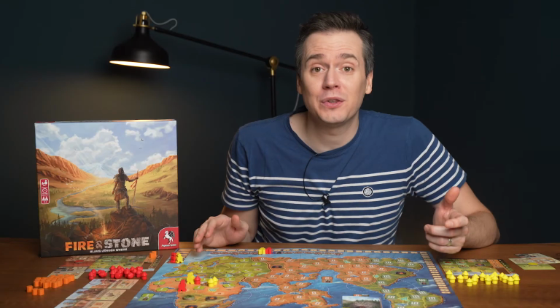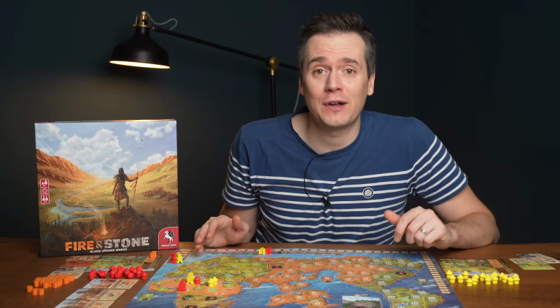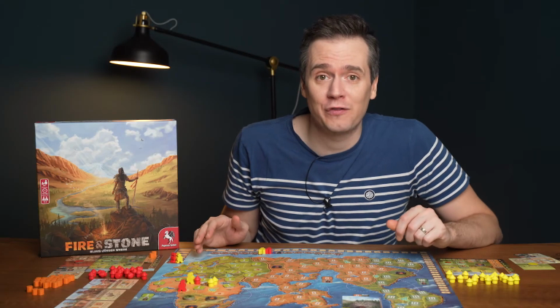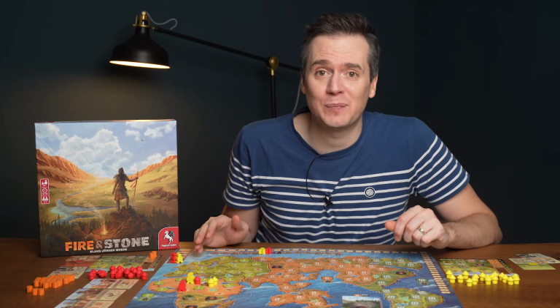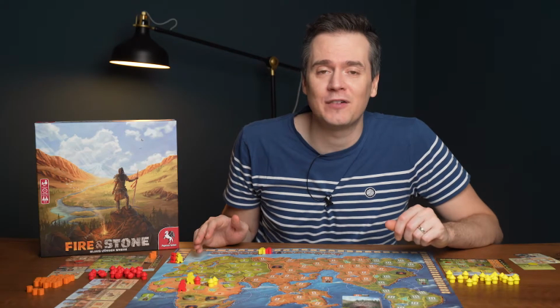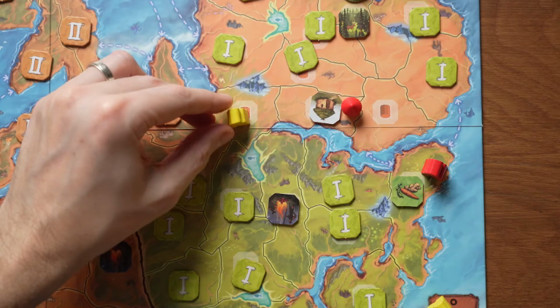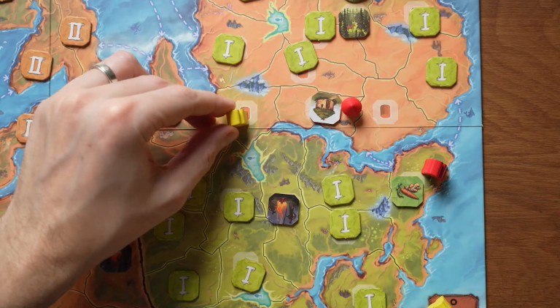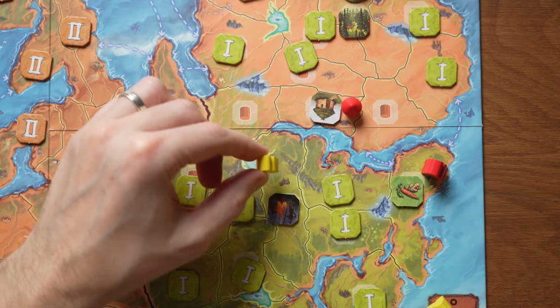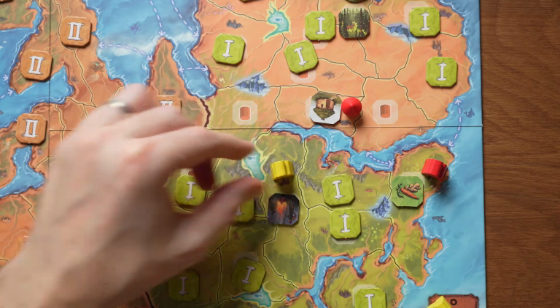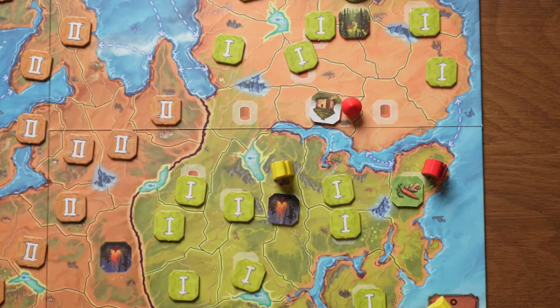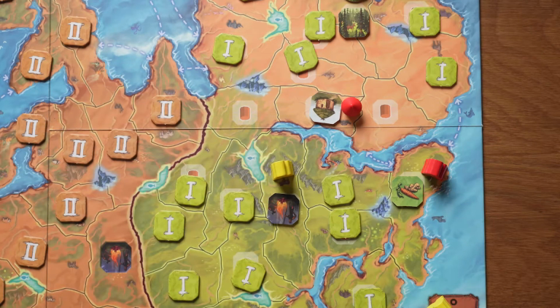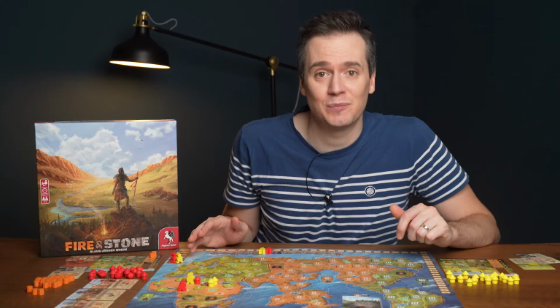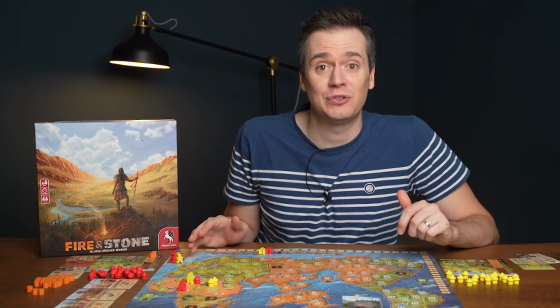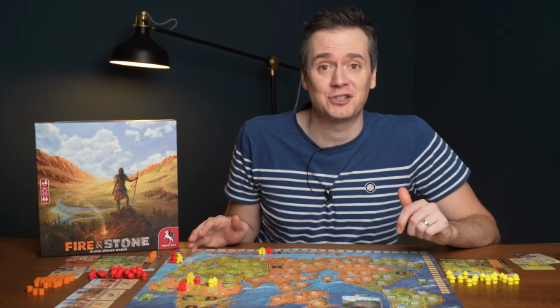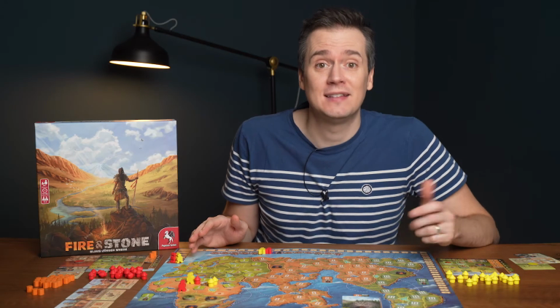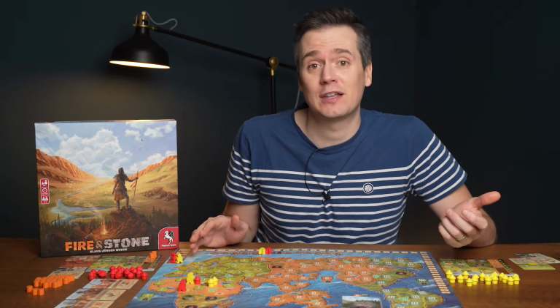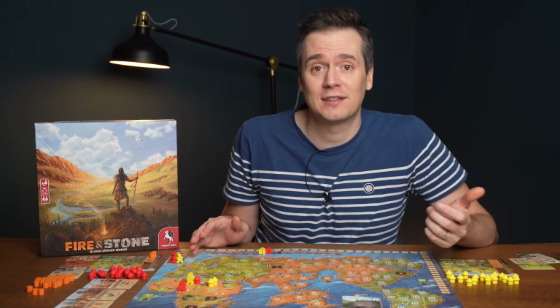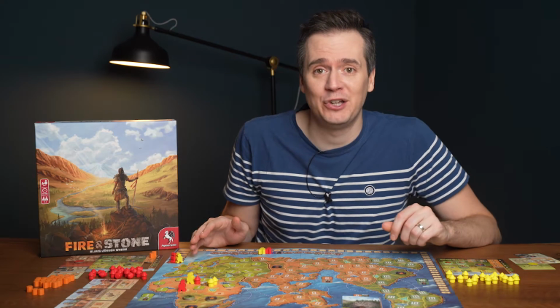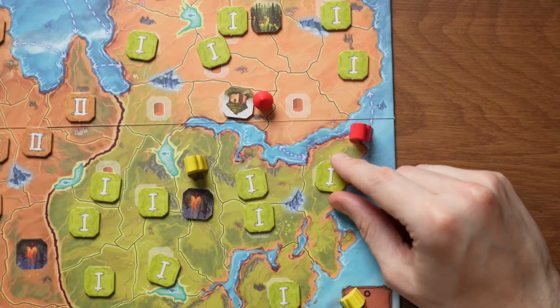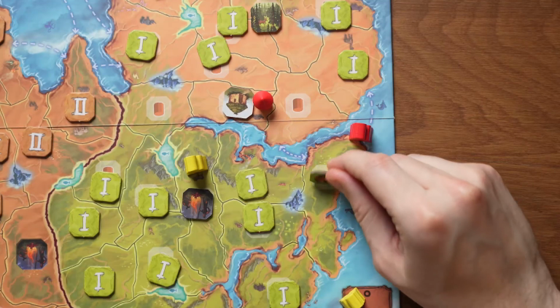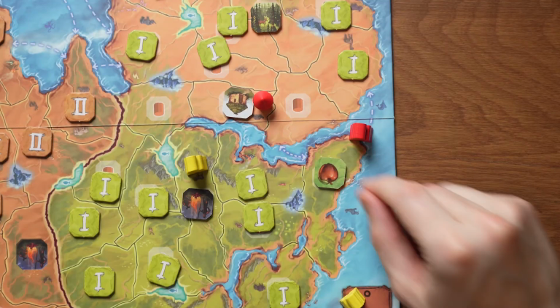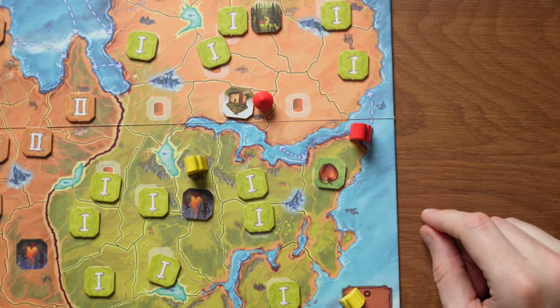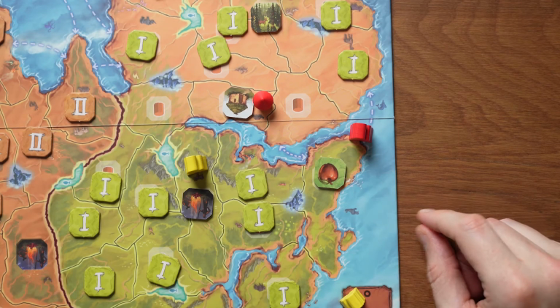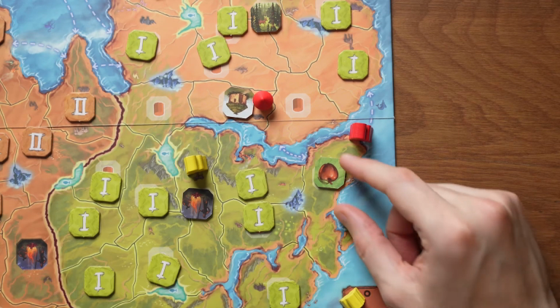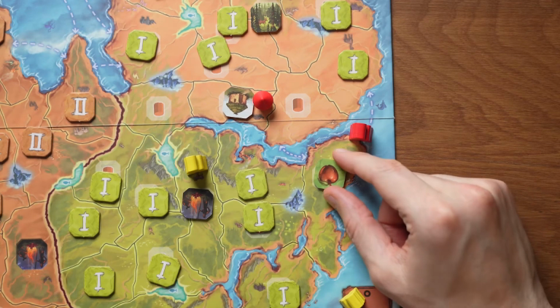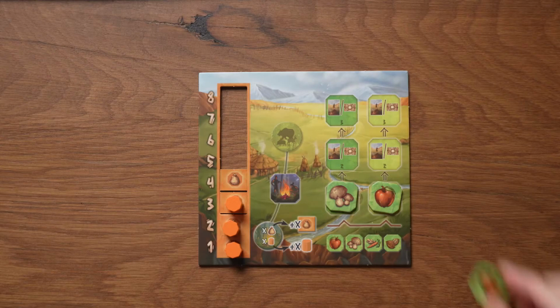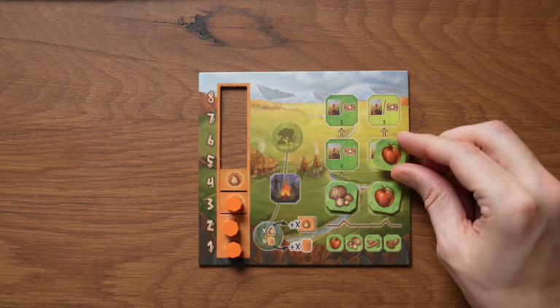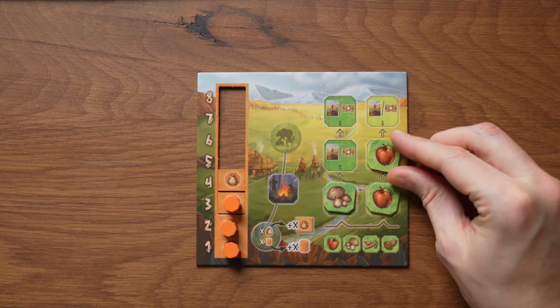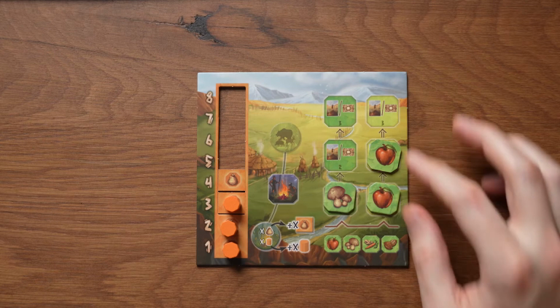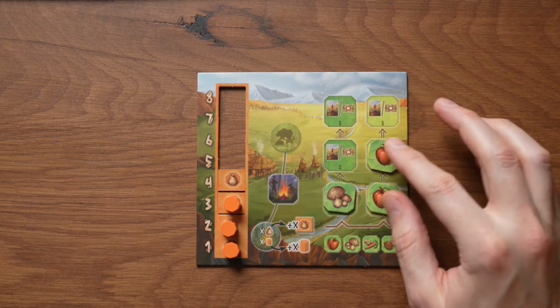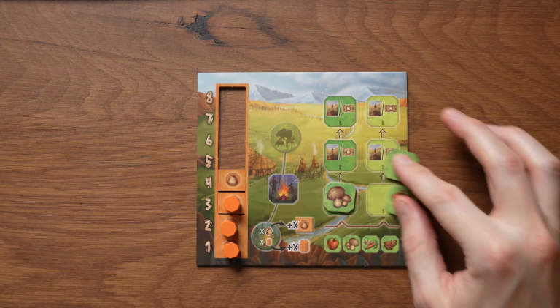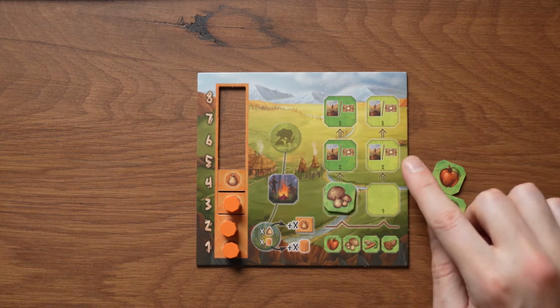Once a forest or a fire has been discovered, they remain on the board and other players can choose to visit them to use their action instead of exploring somewhere new. If you find a gathering tile, you can add it to your player board and if you collect more than one of the same type, you receive a card.